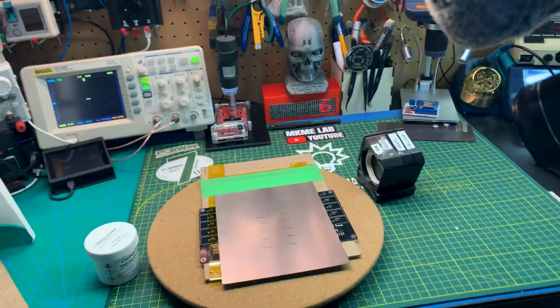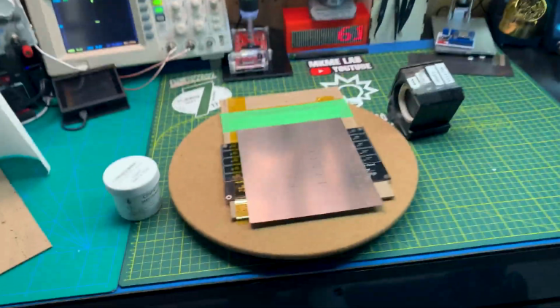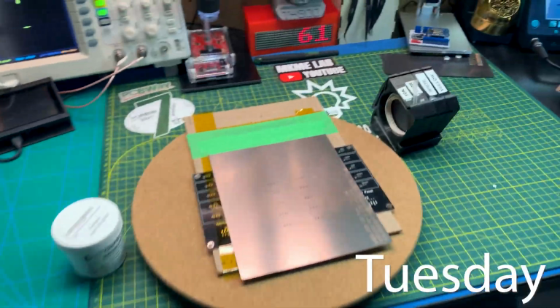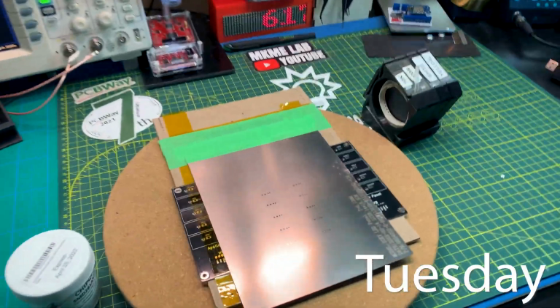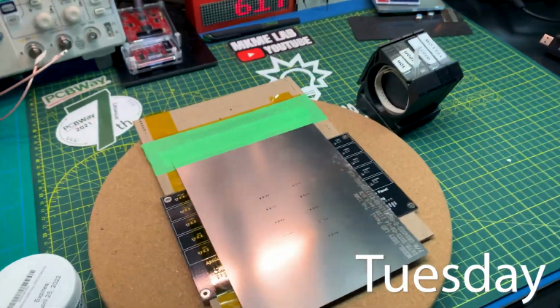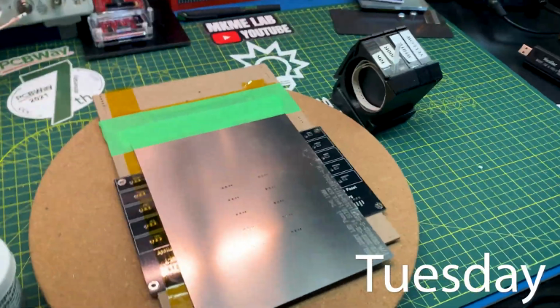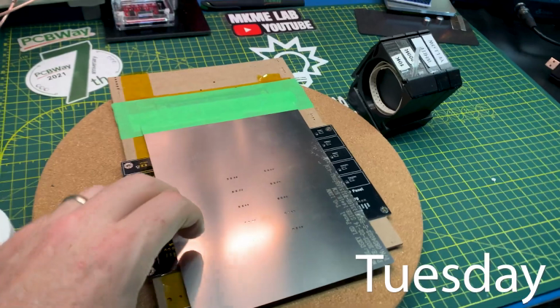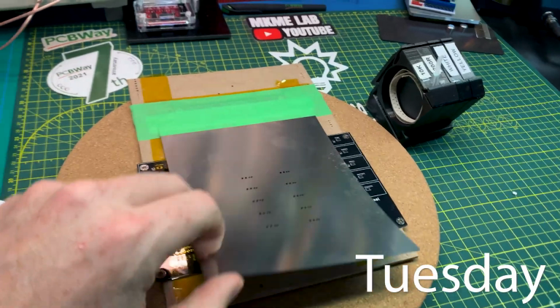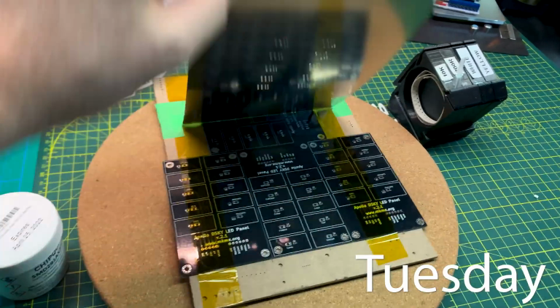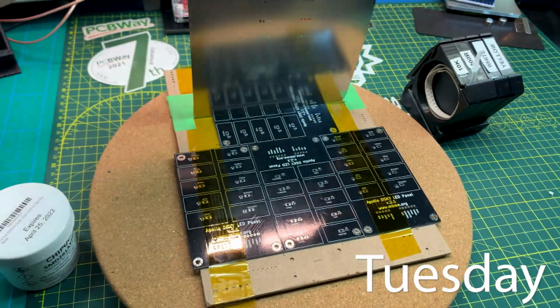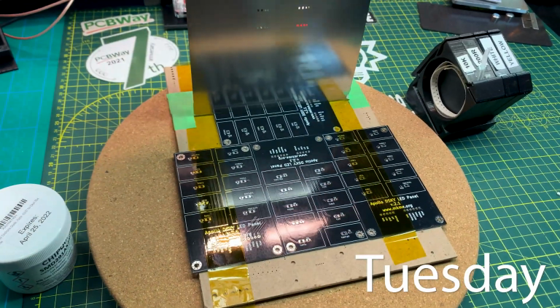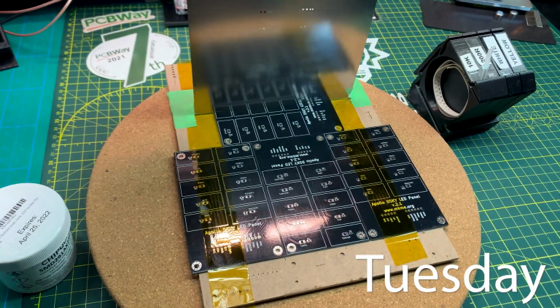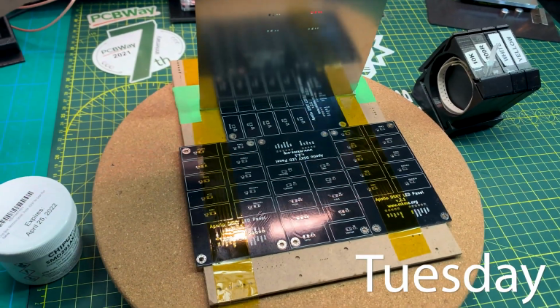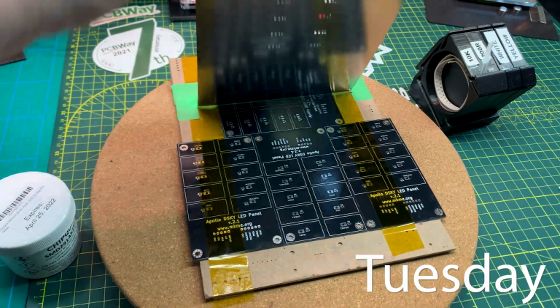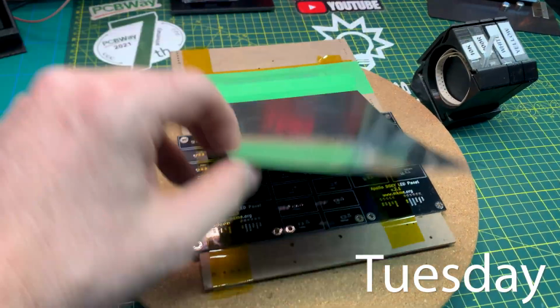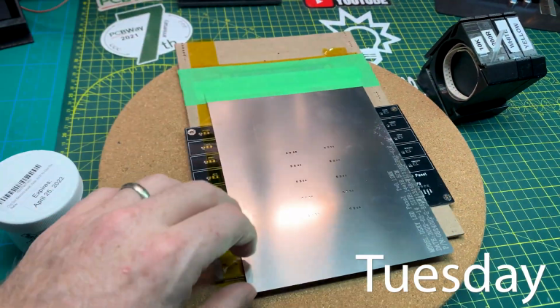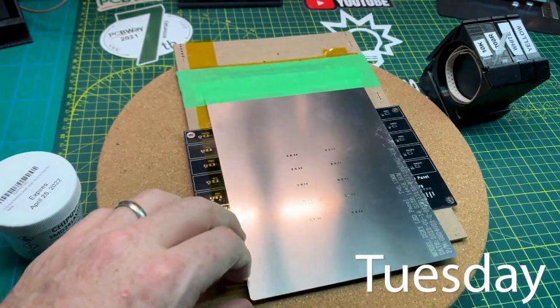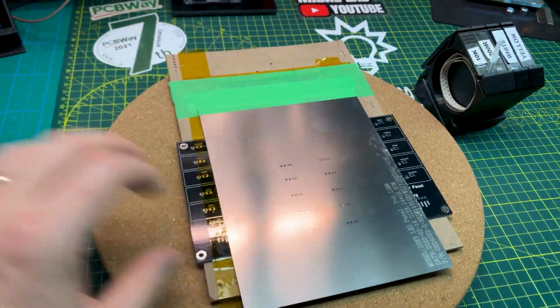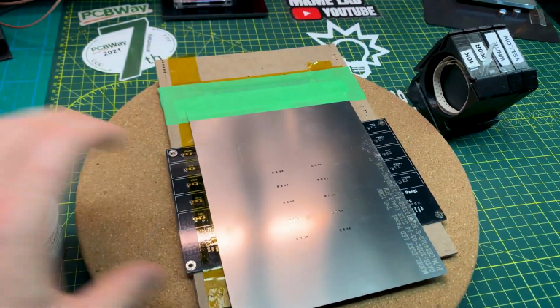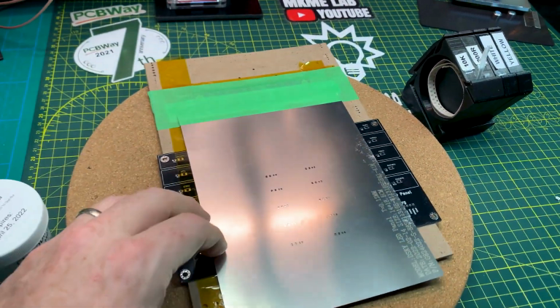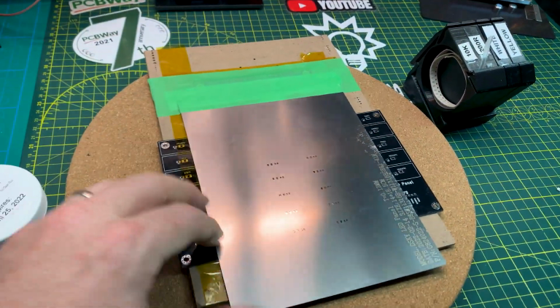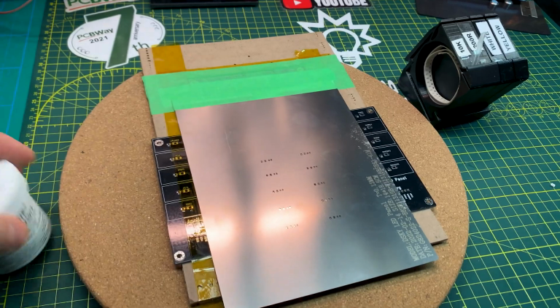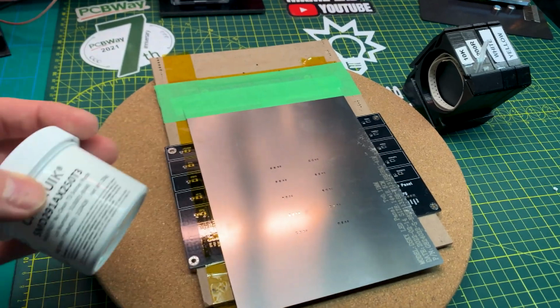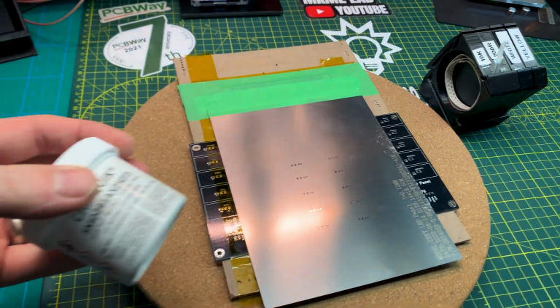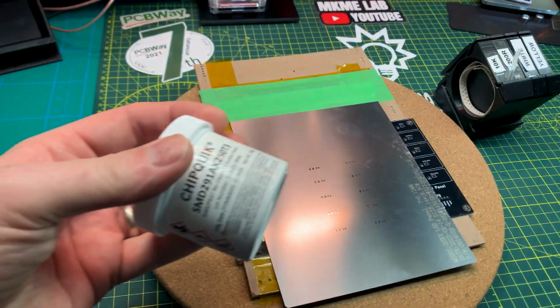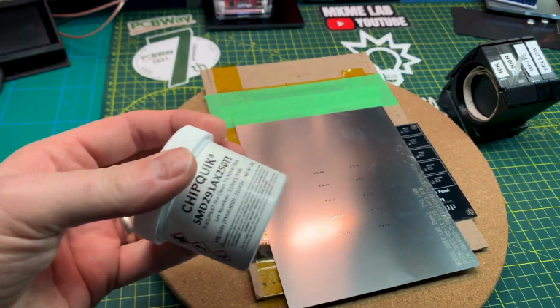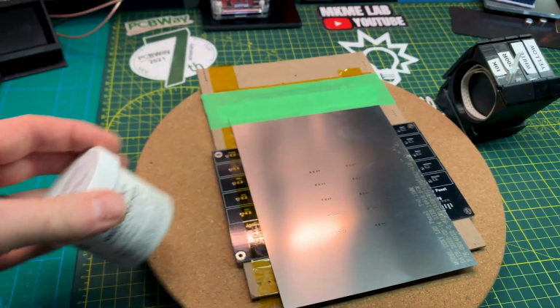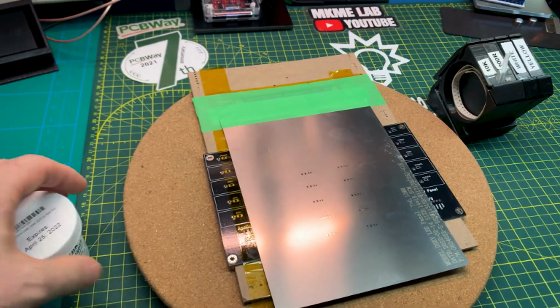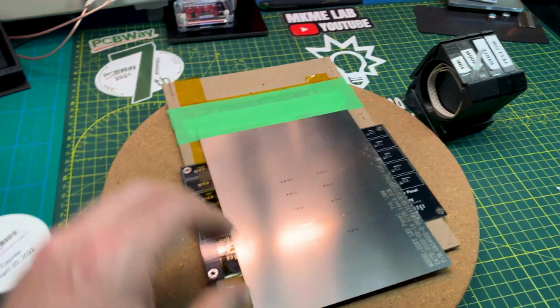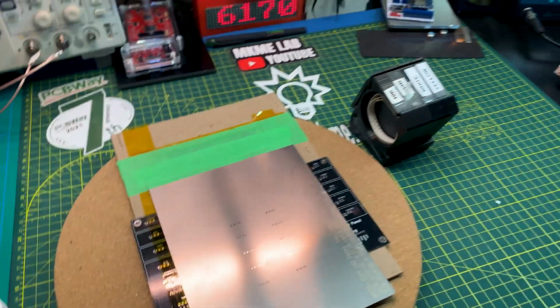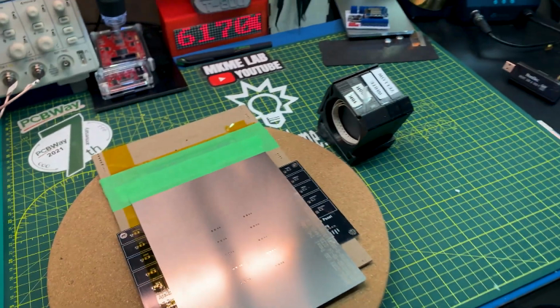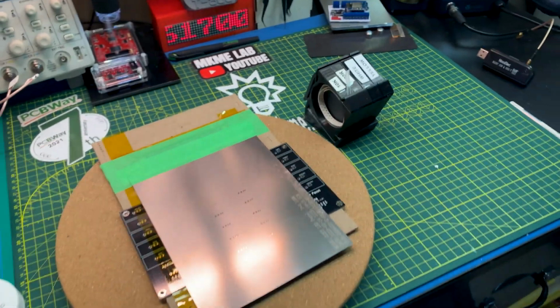Finally going to get back to the Diskey project and do the second round of PCBs. We've got the stencil all set up, we've got some Chip Quick solder paste — we should be good to go.